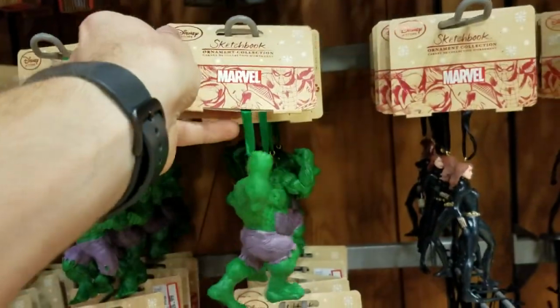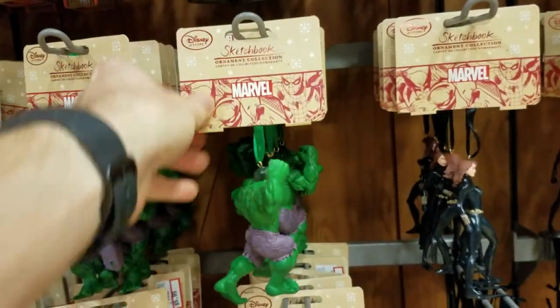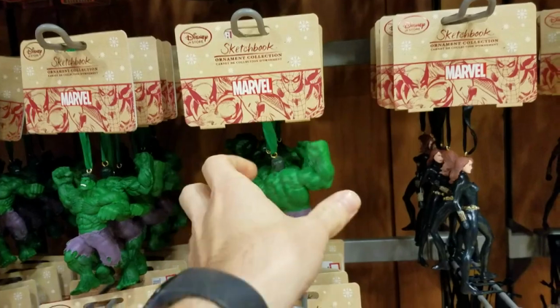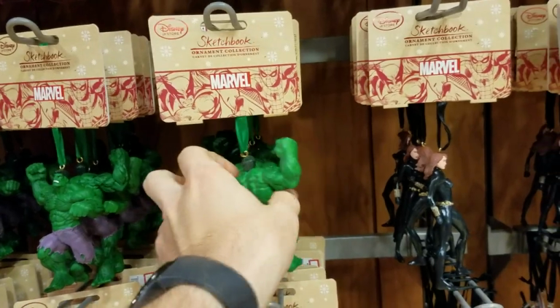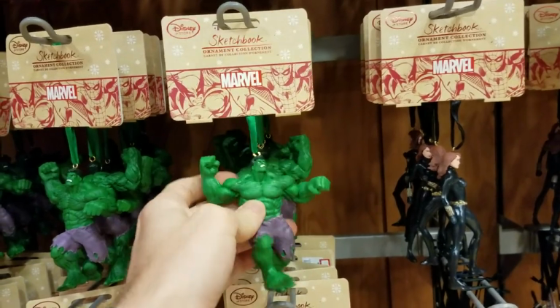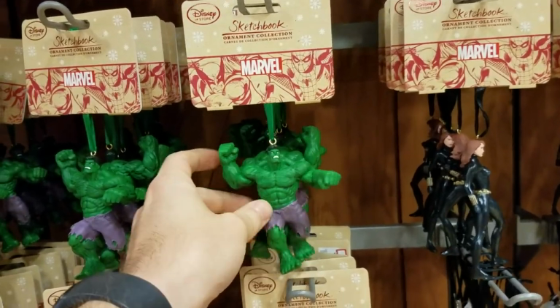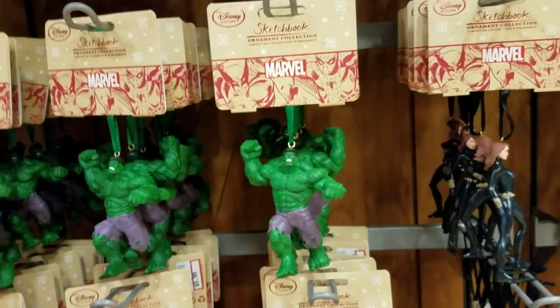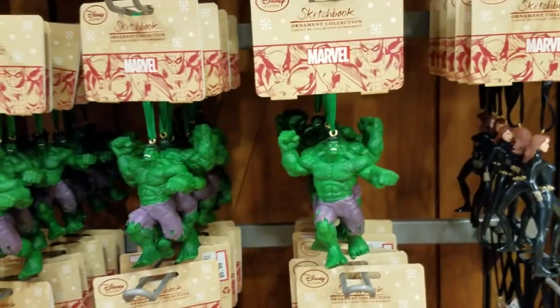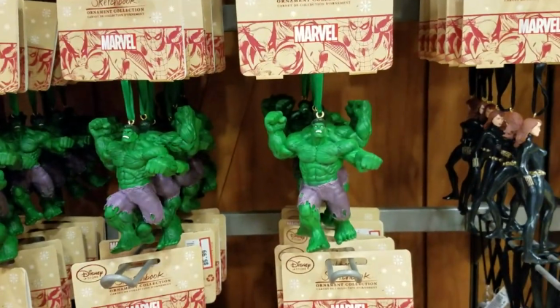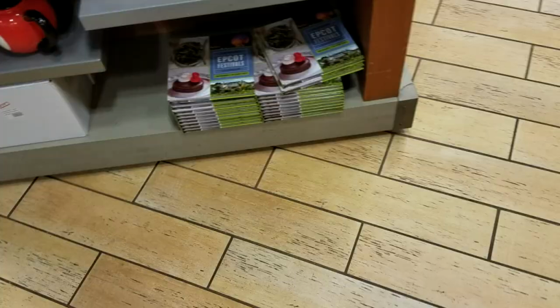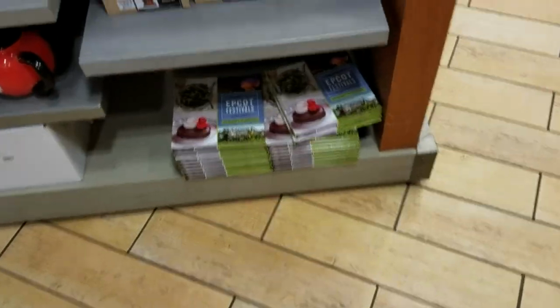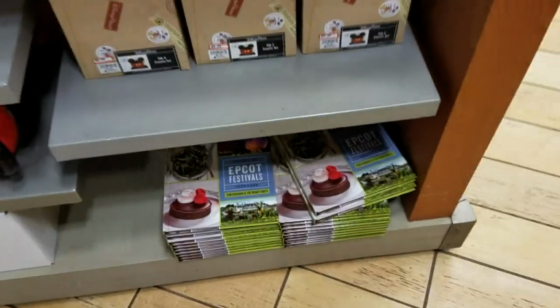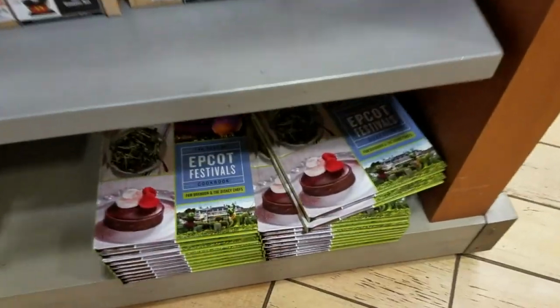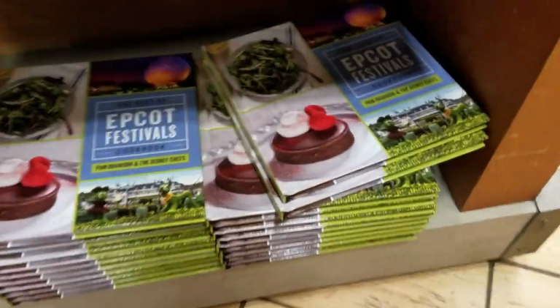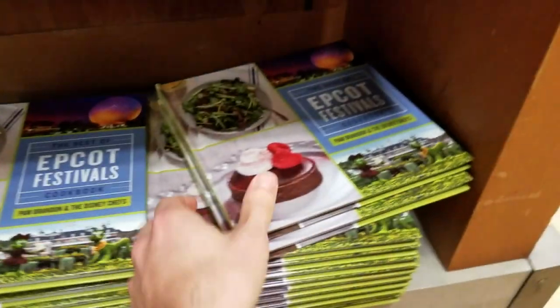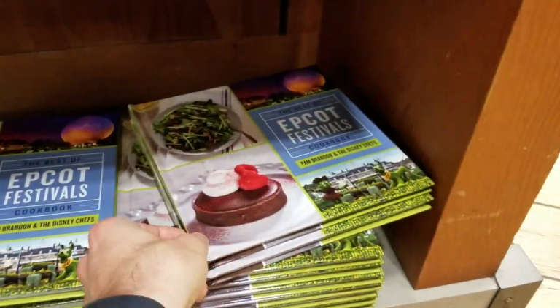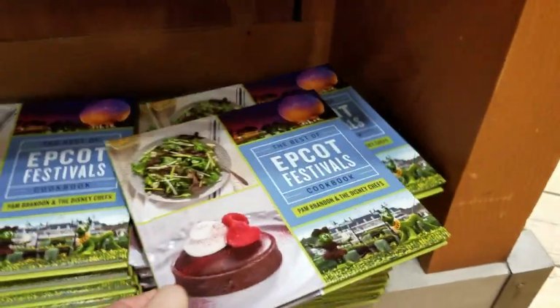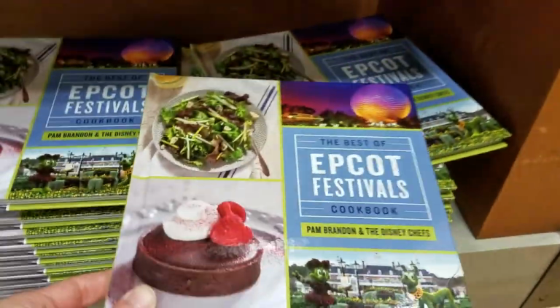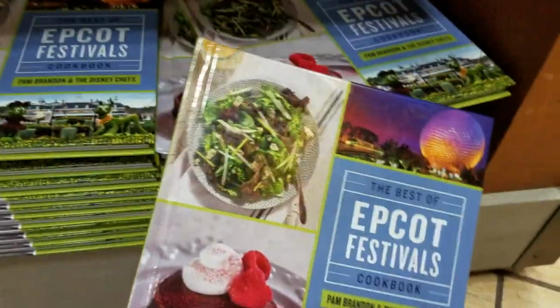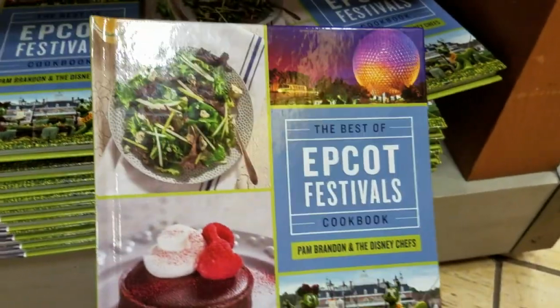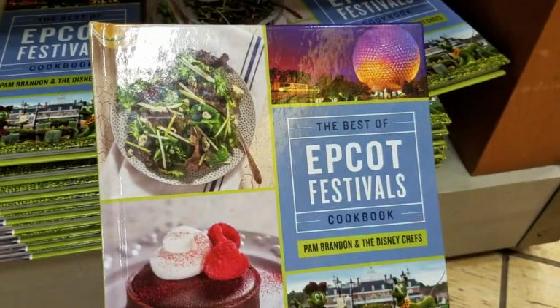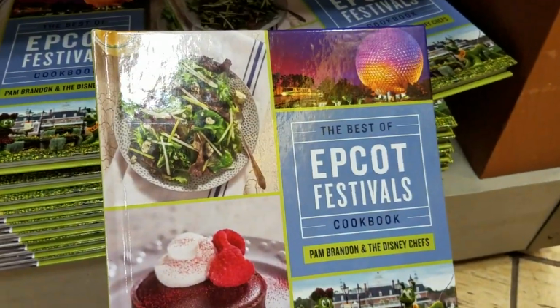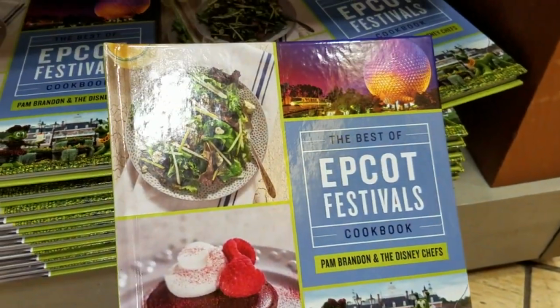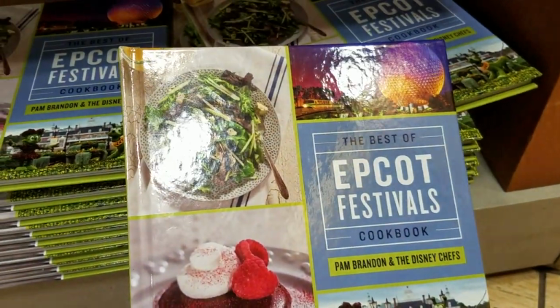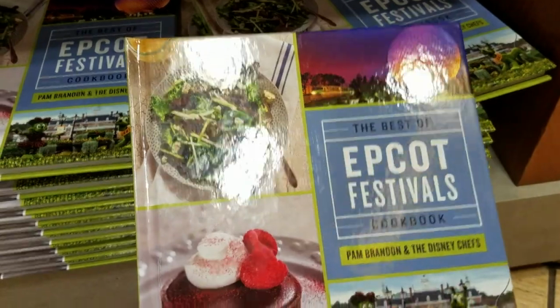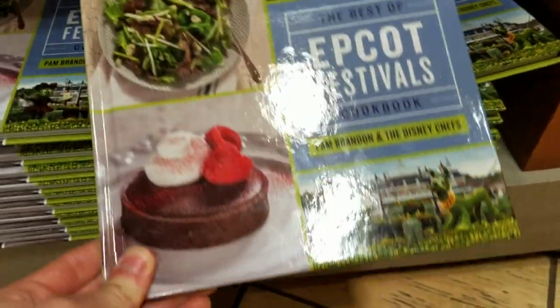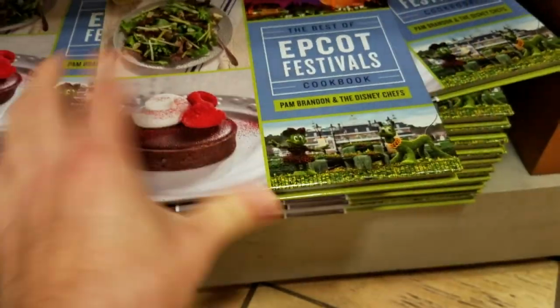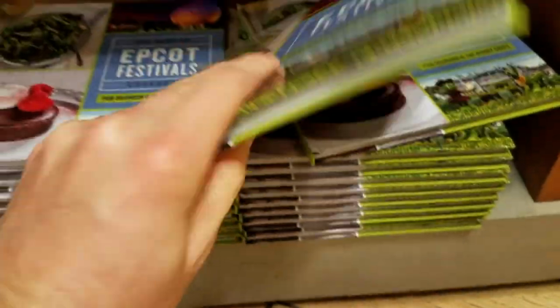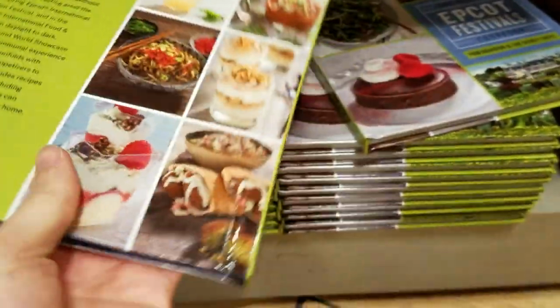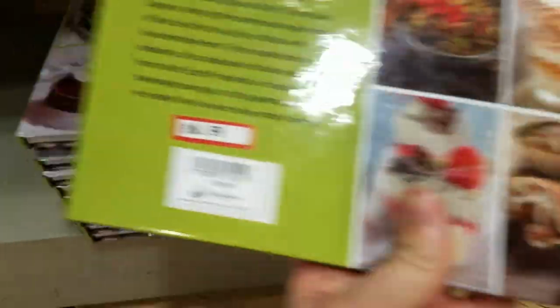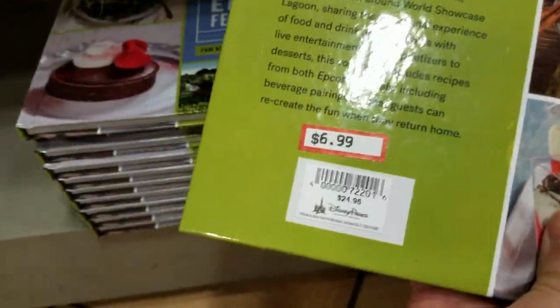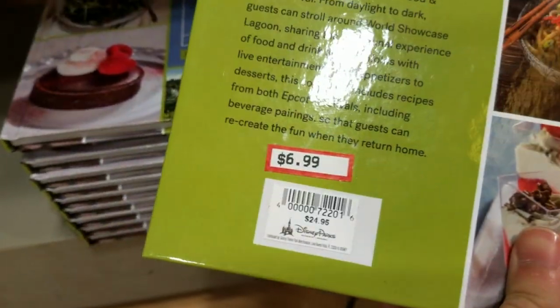A little something to get you ready for Christmas early. Look what we have here — that's the Best of Epcot Festivals cookbook and that's $6.99.